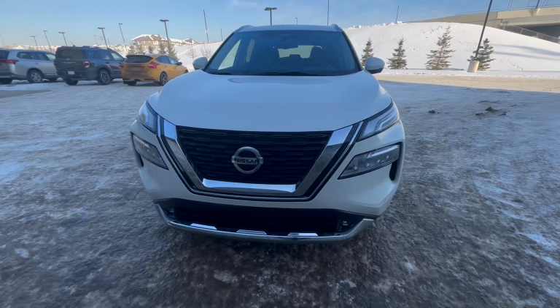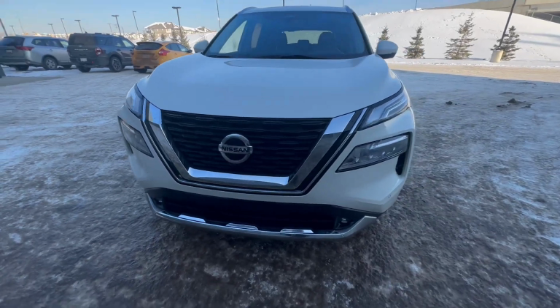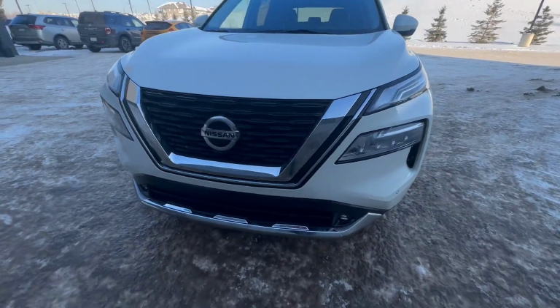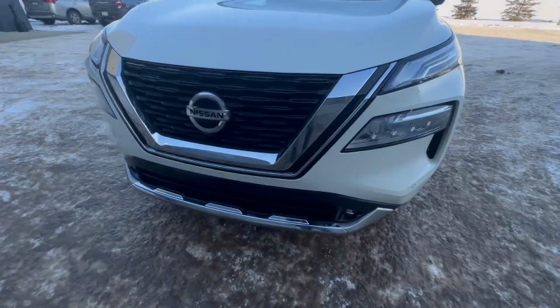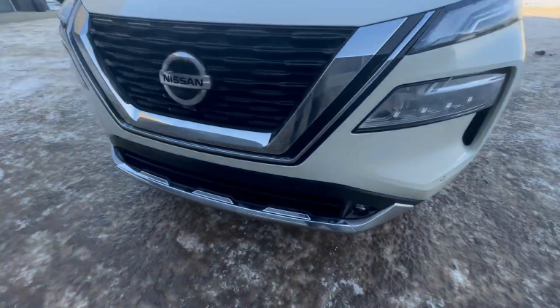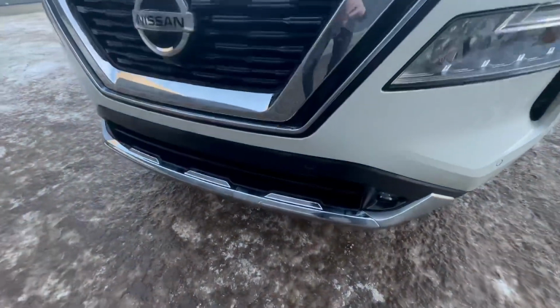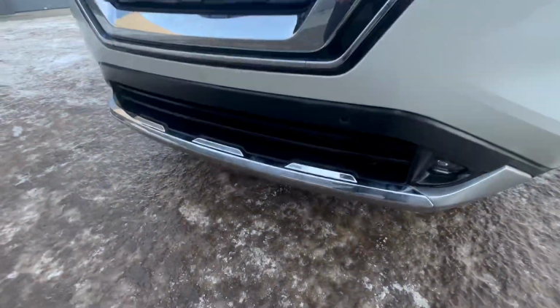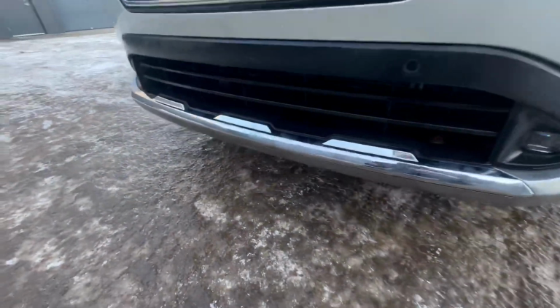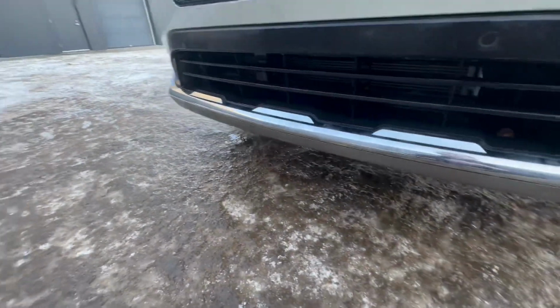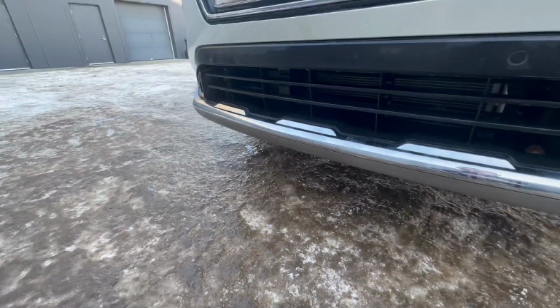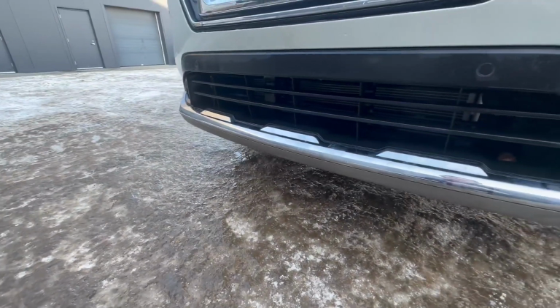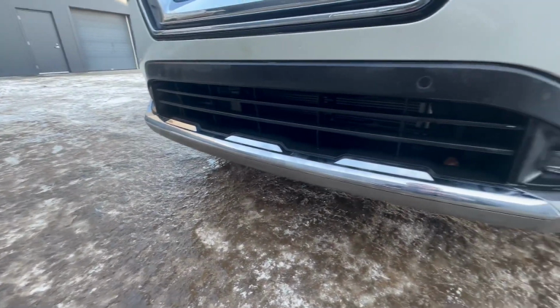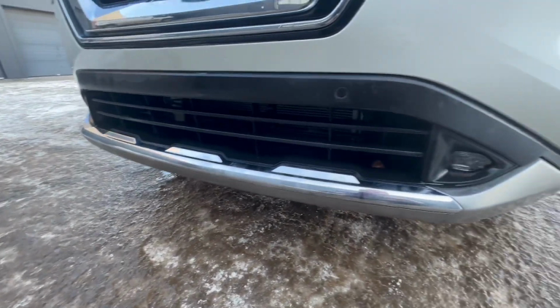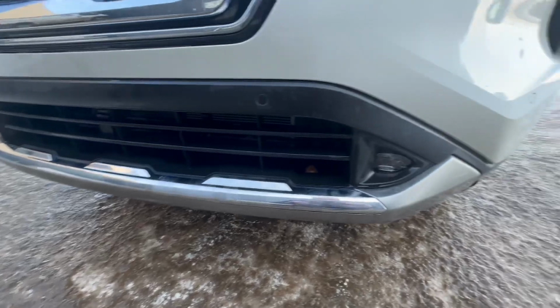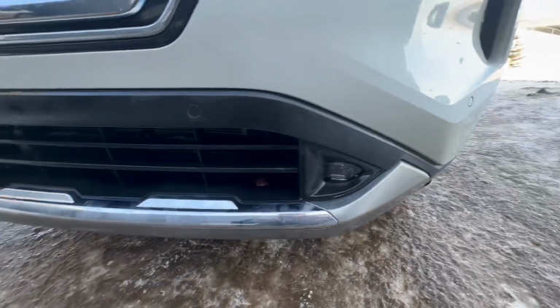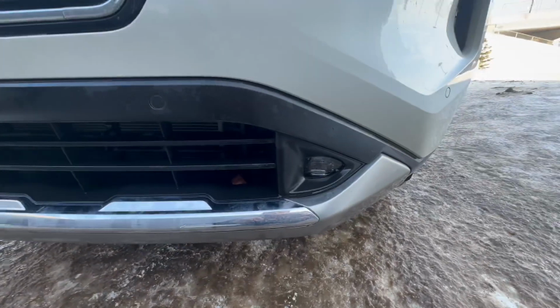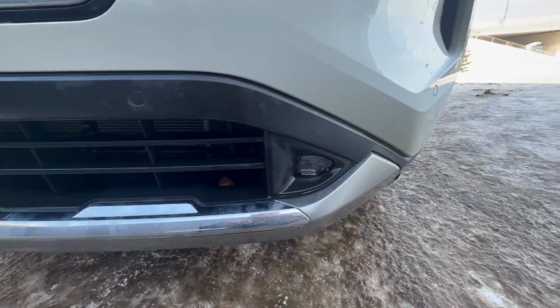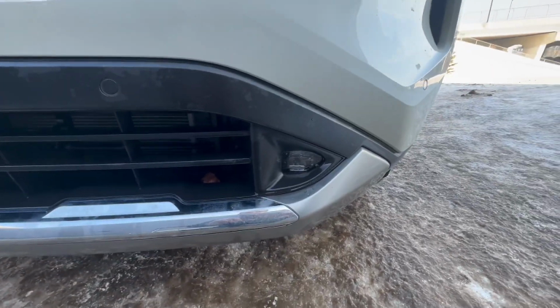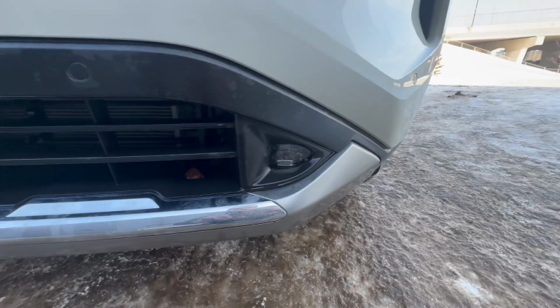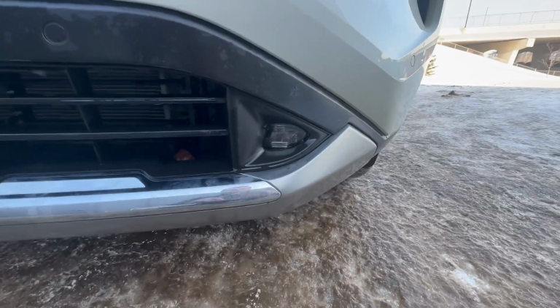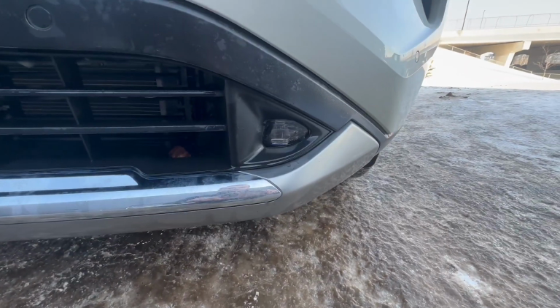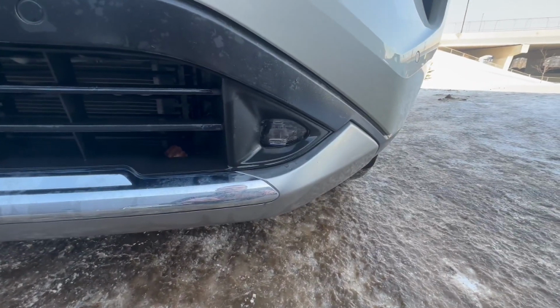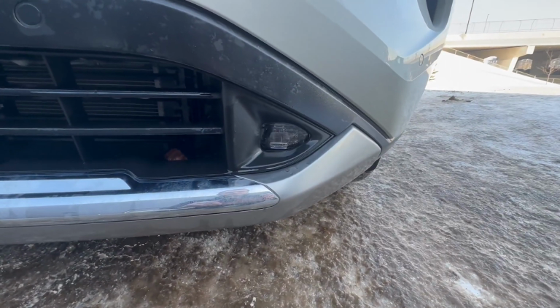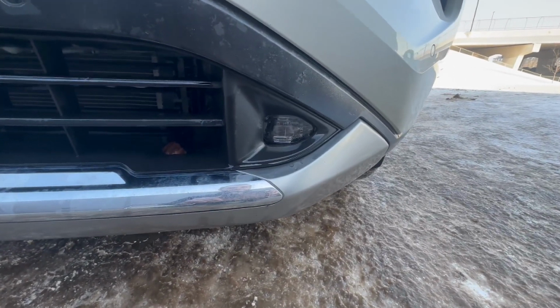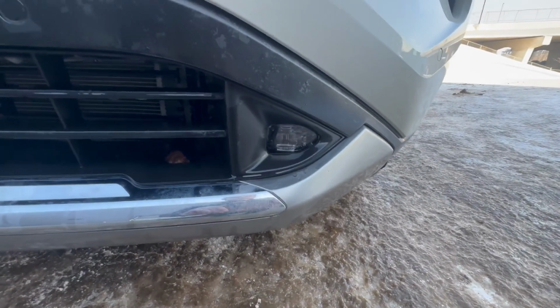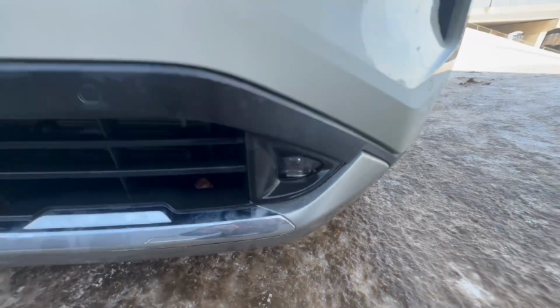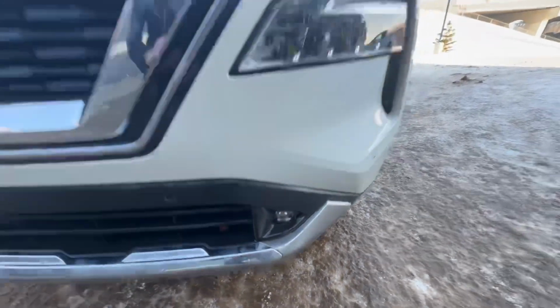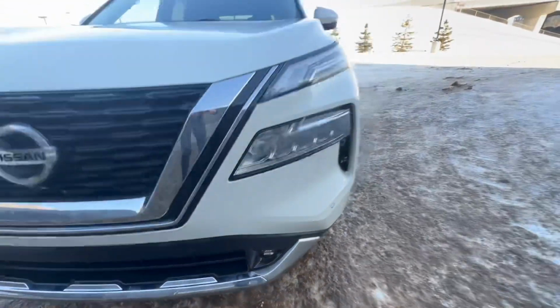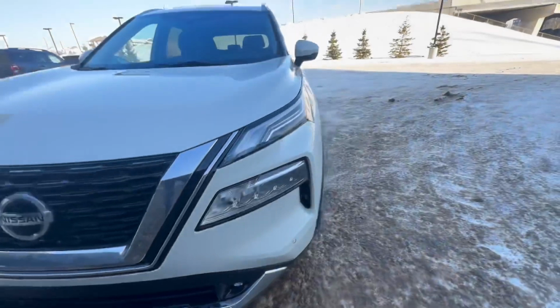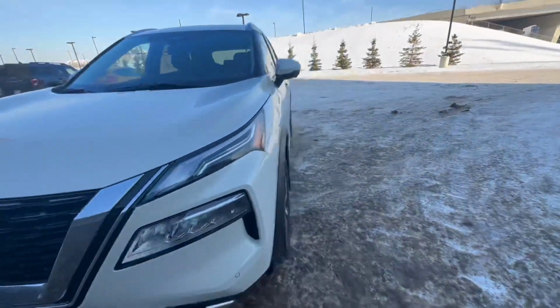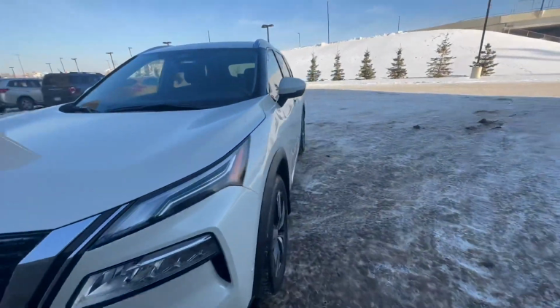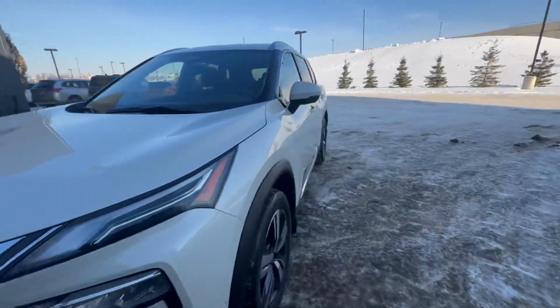Really nice chrome trim on the Platinum — a really nice touch. We also have fog lights here just above, which is going to help you in low visibility conditions.